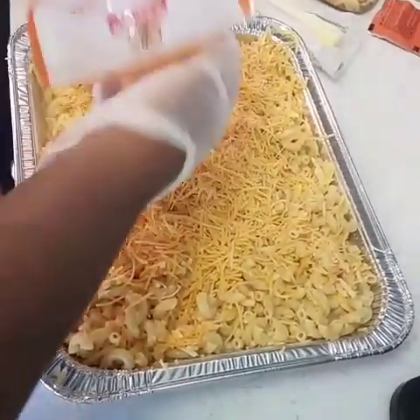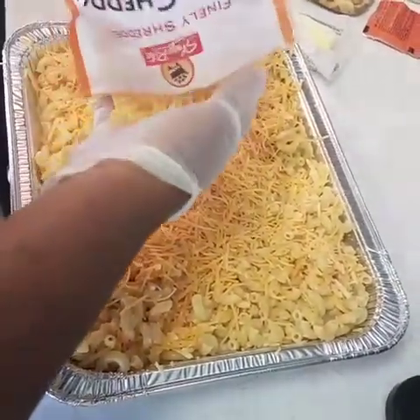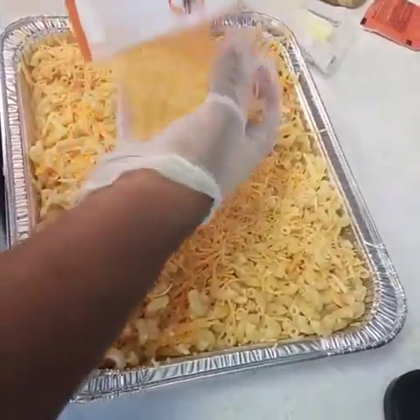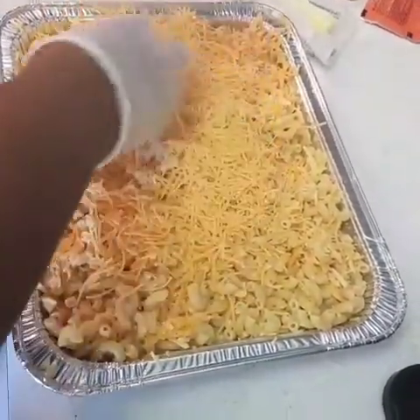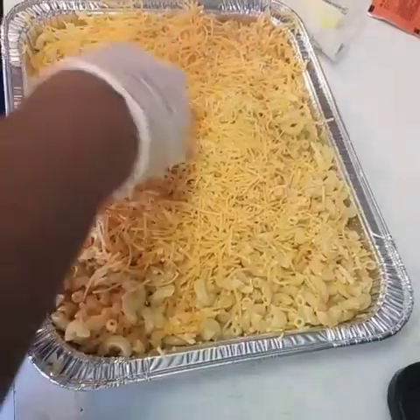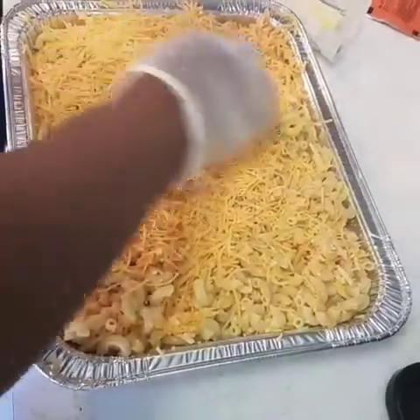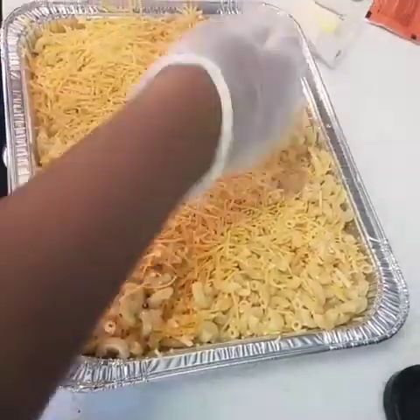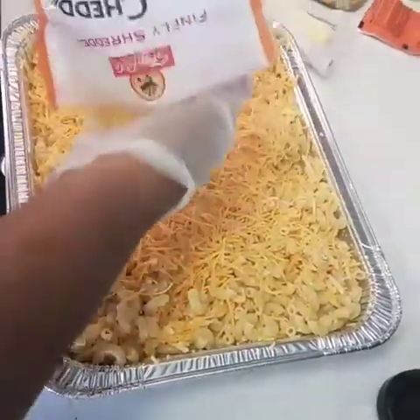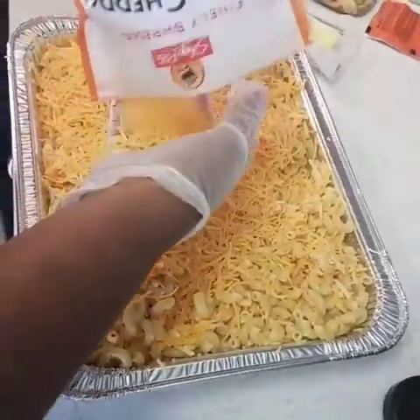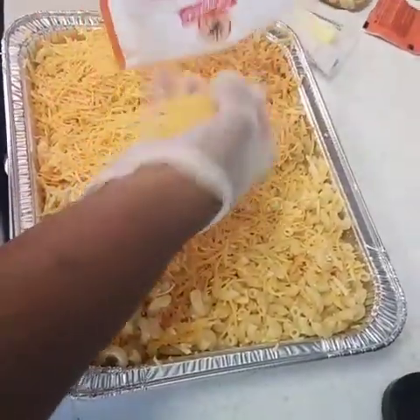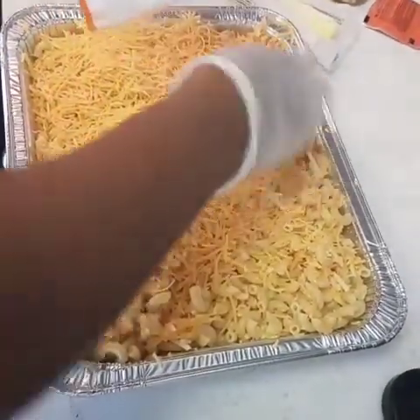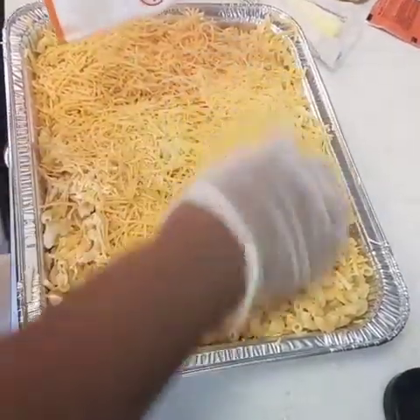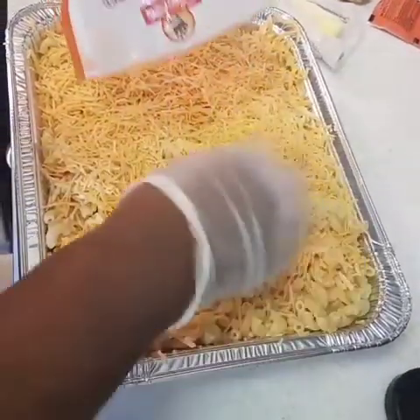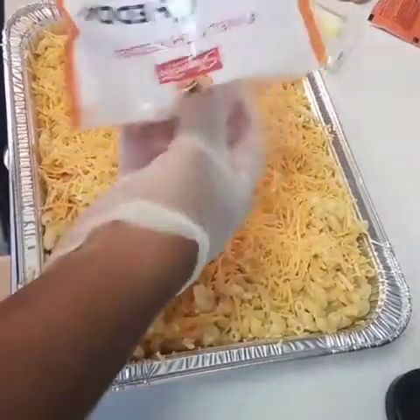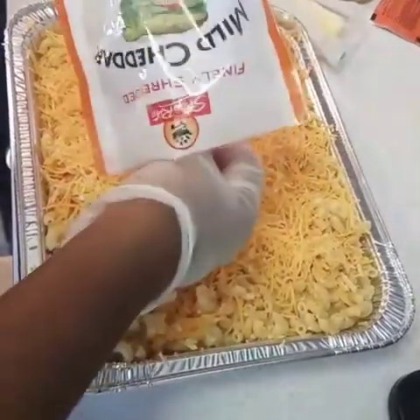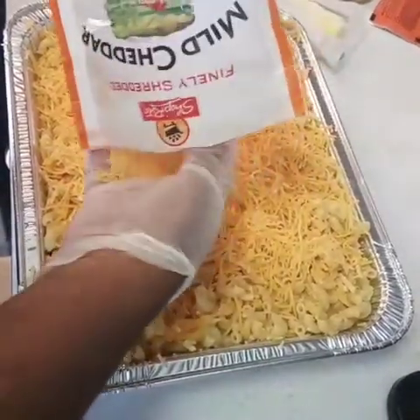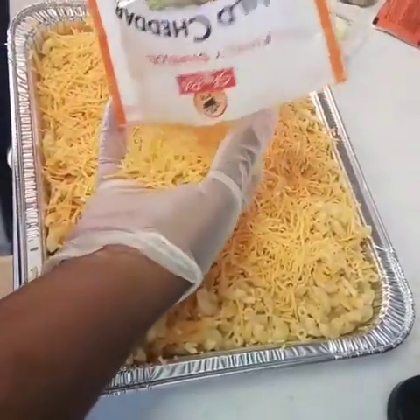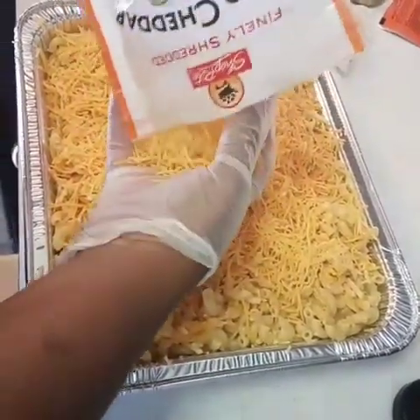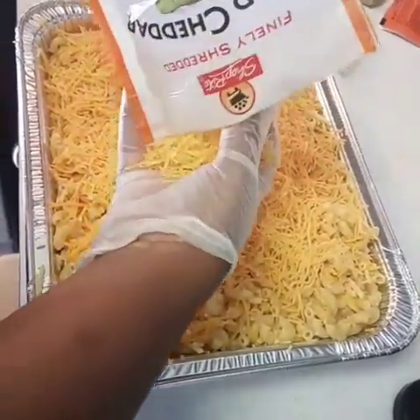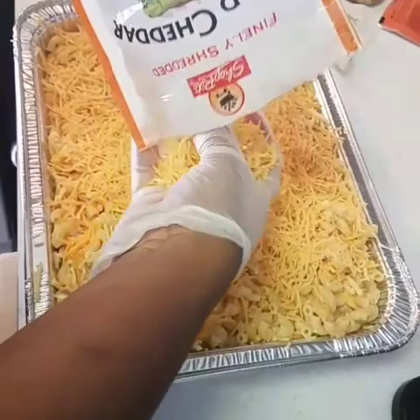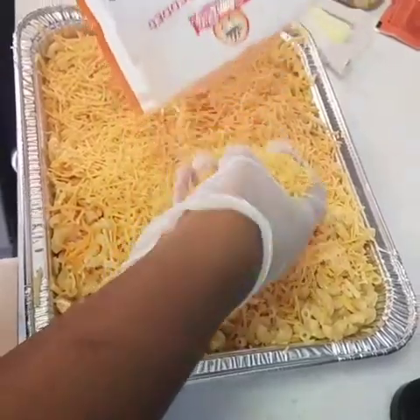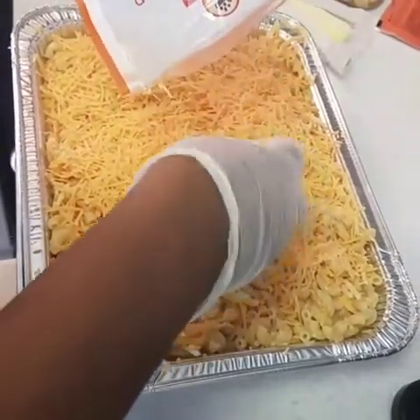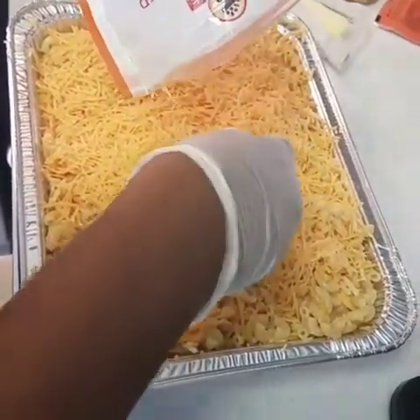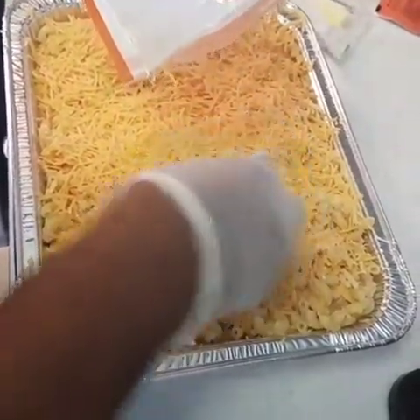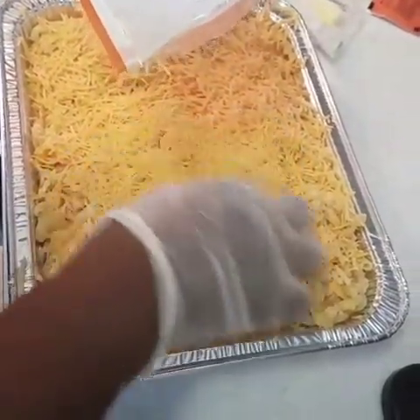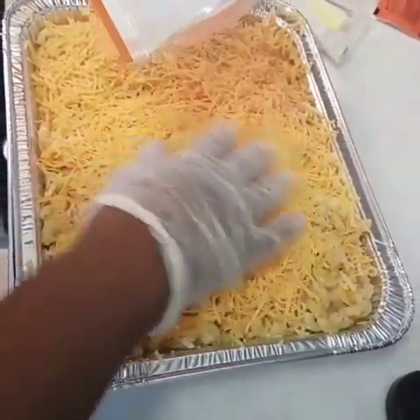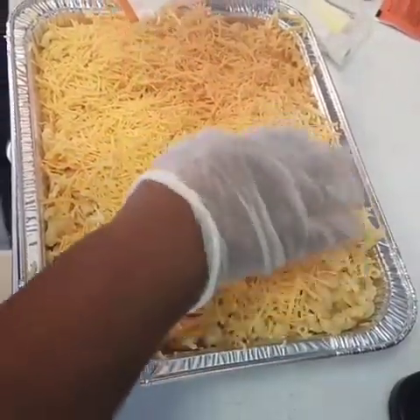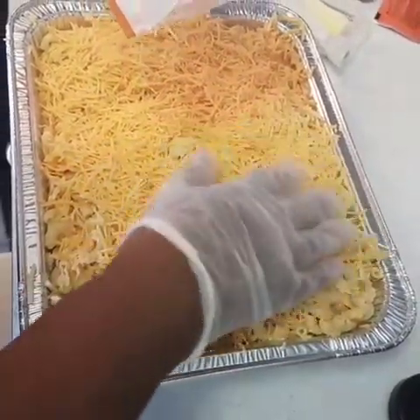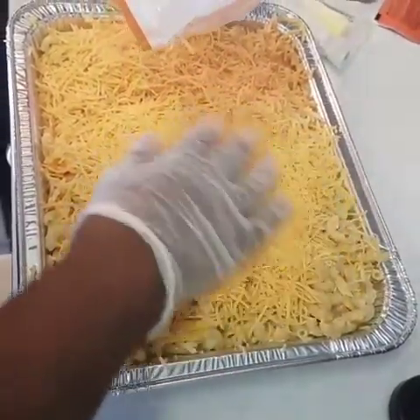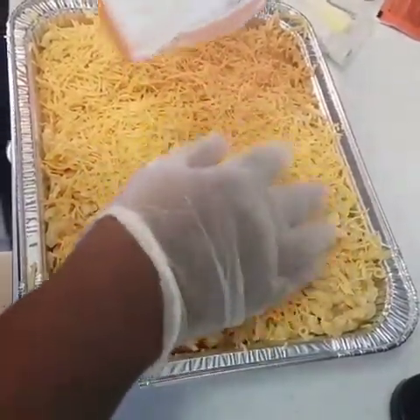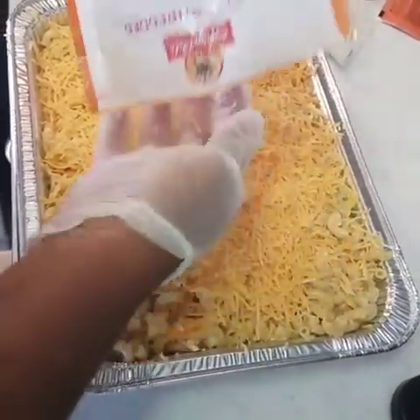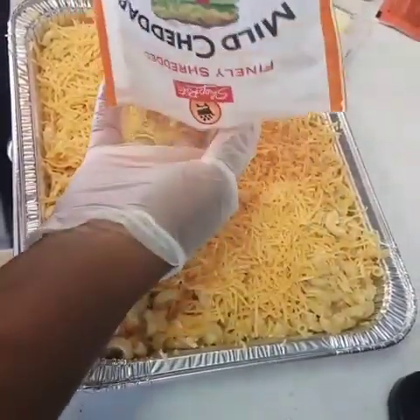After adding the cheese across the top, I'm going to cut pieces of butter and place them on top, then stick it in the oven at 350 degrees for about 45 minutes uncovered.